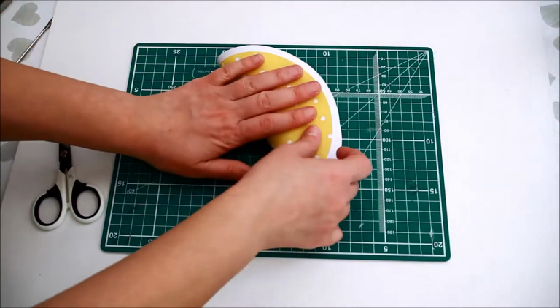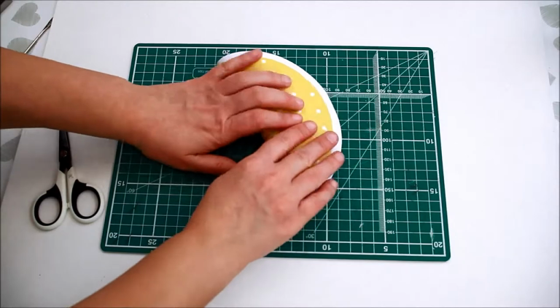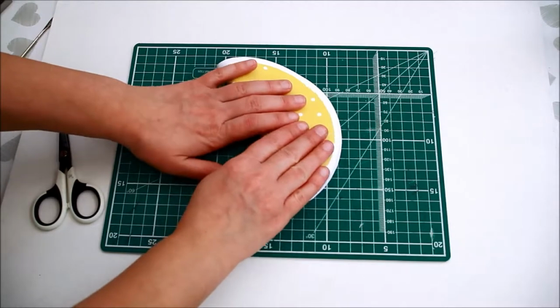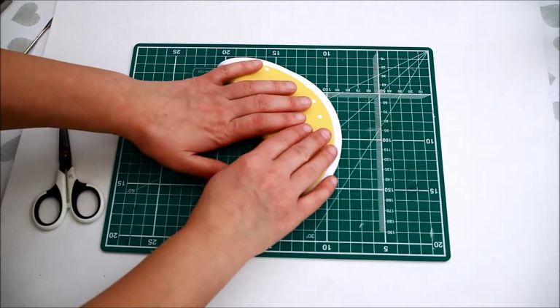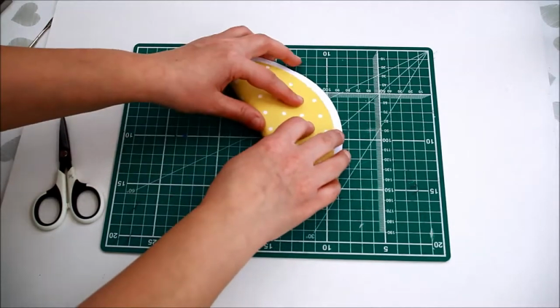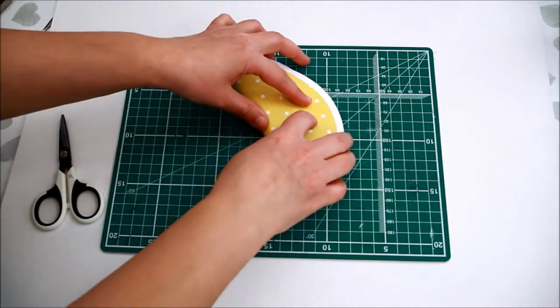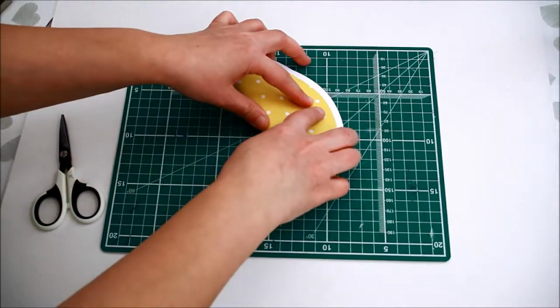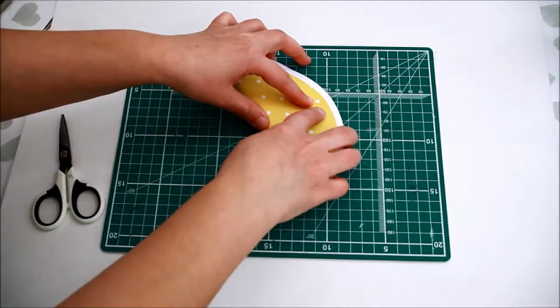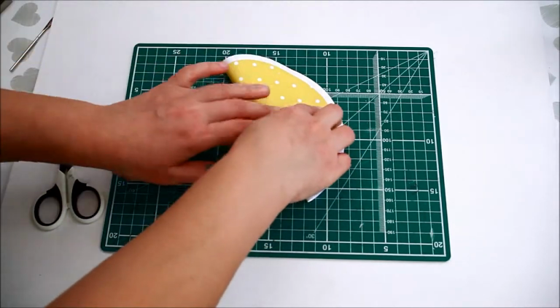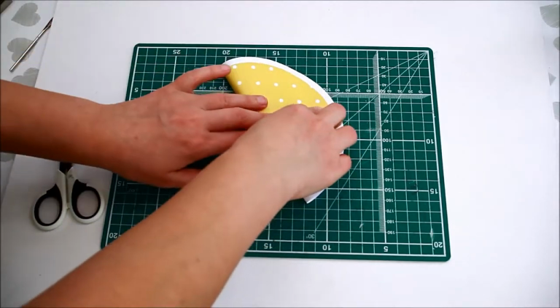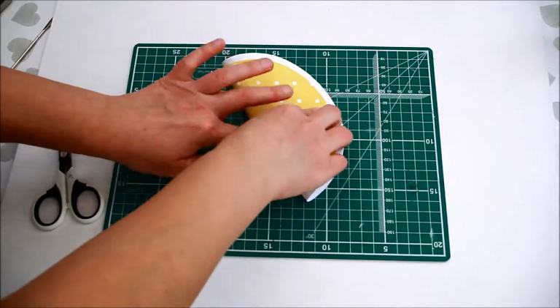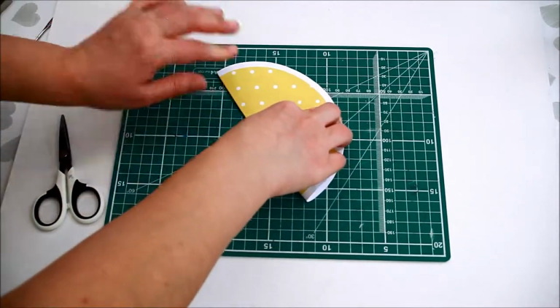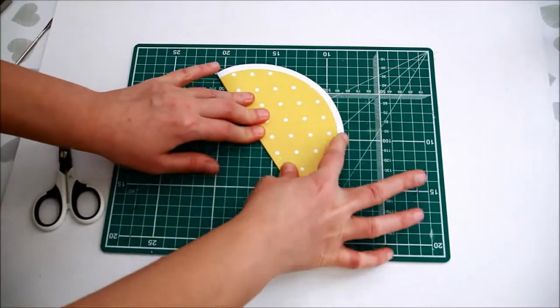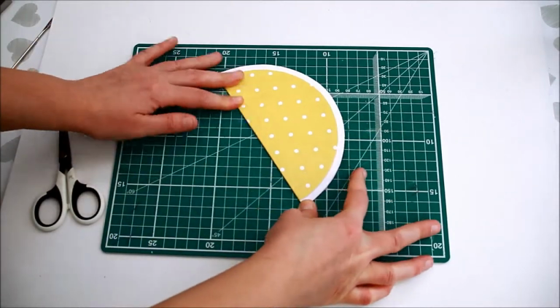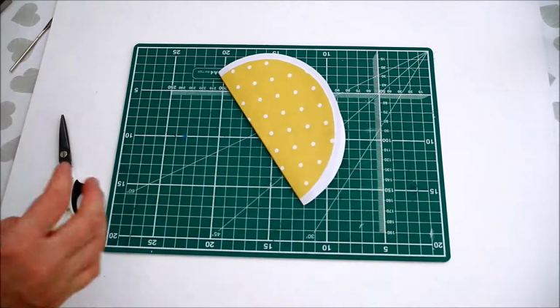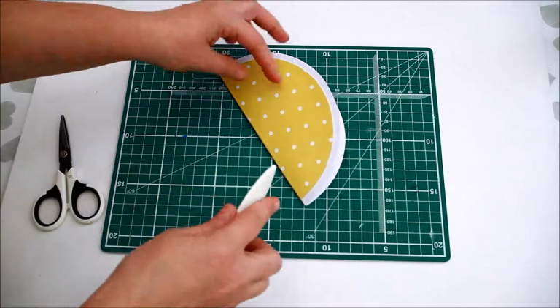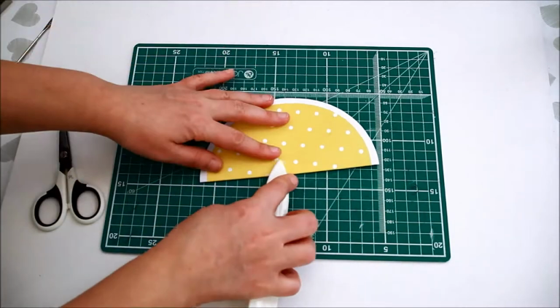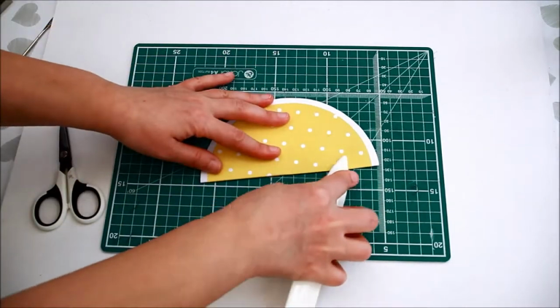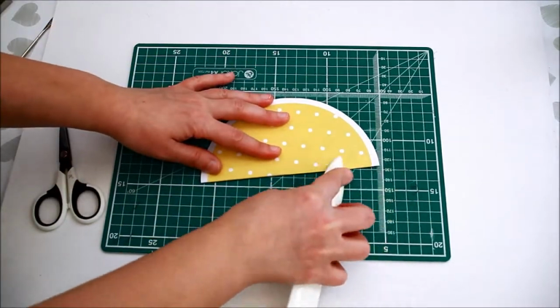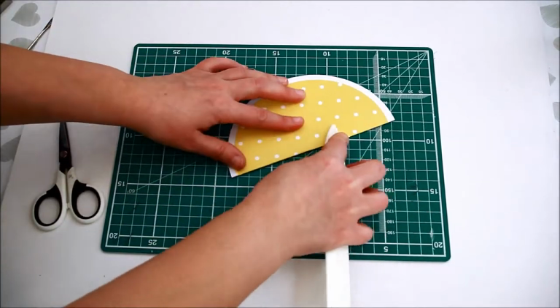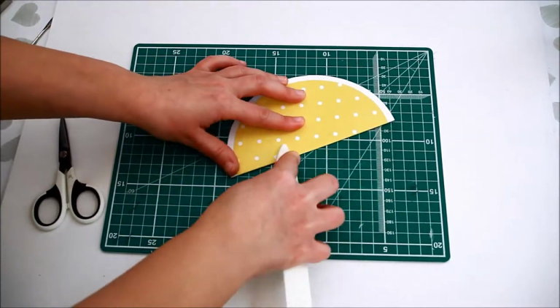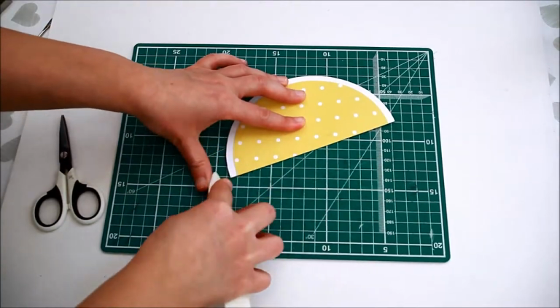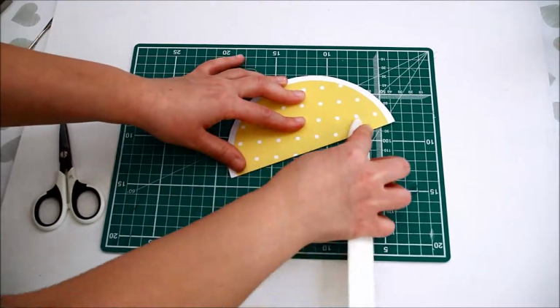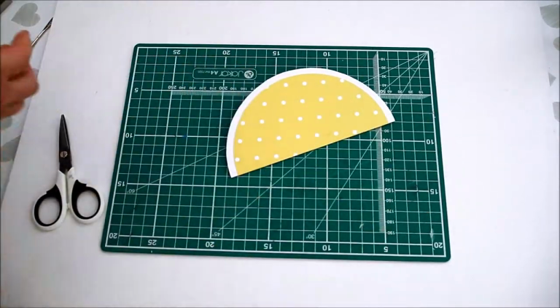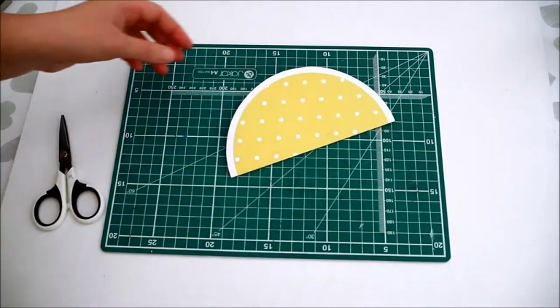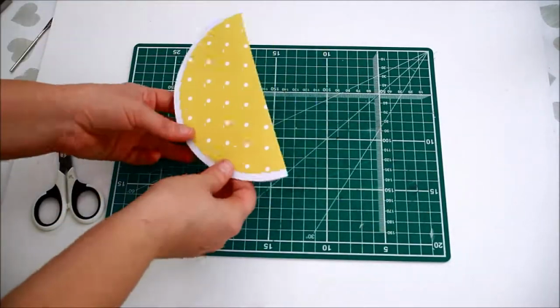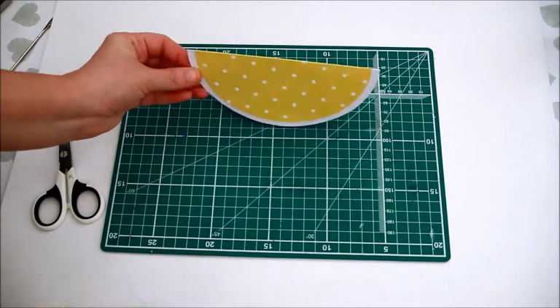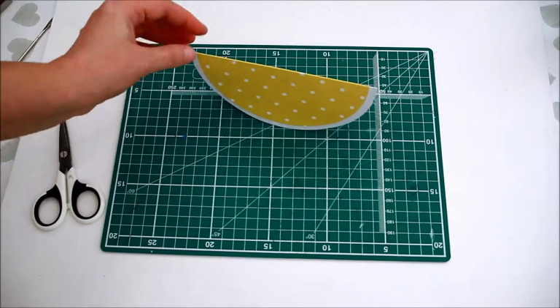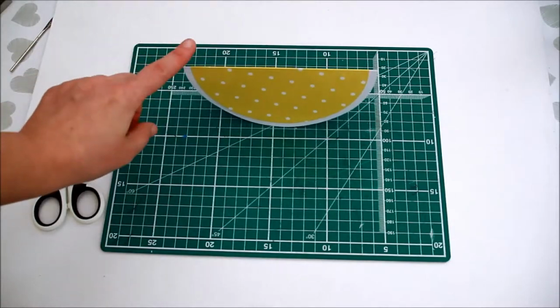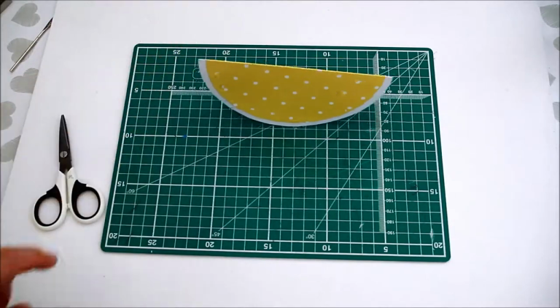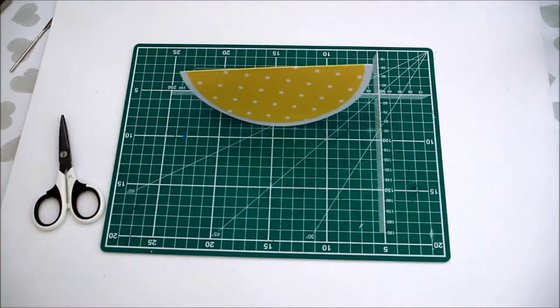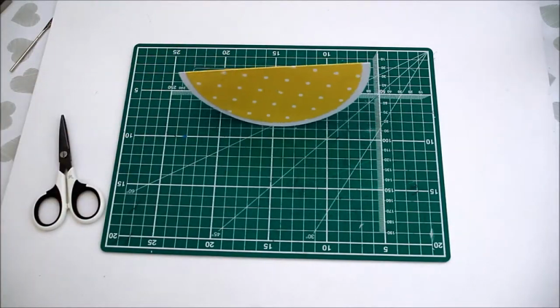Fold the circle in half and burnish. So this will be your card base.